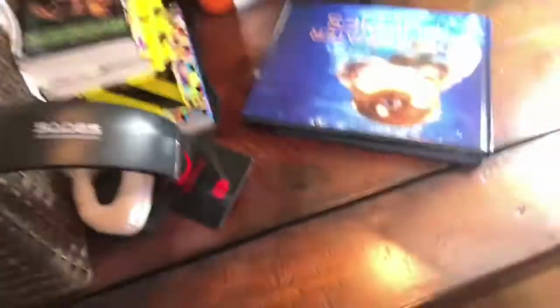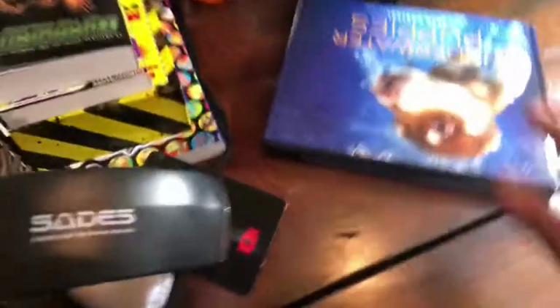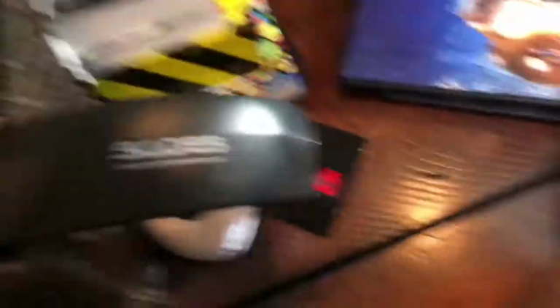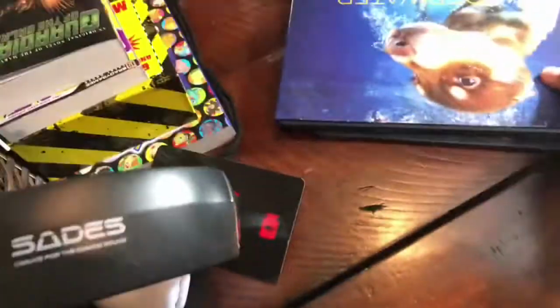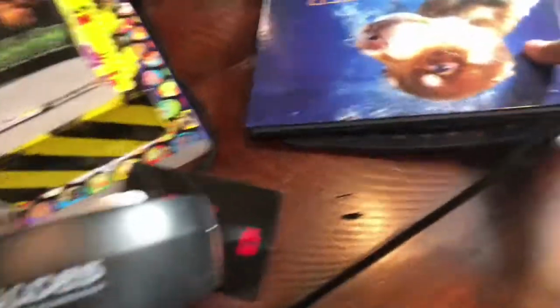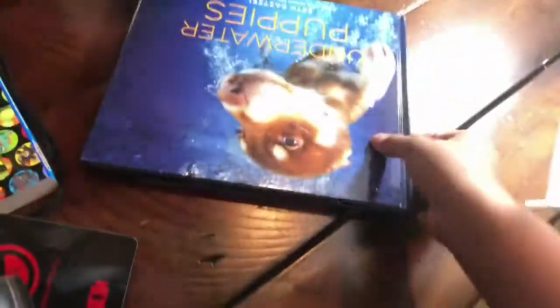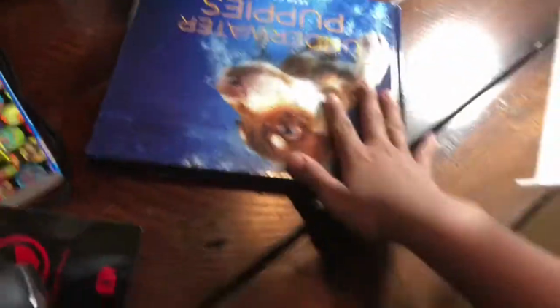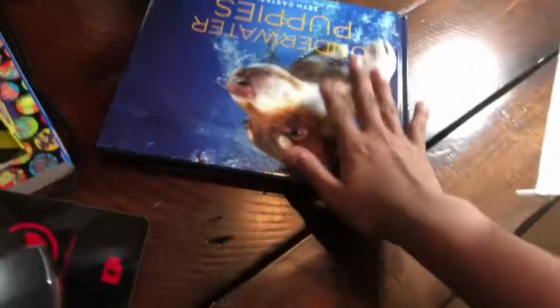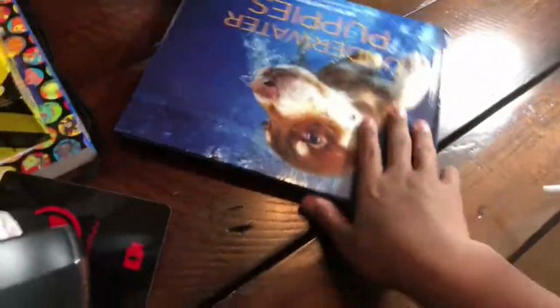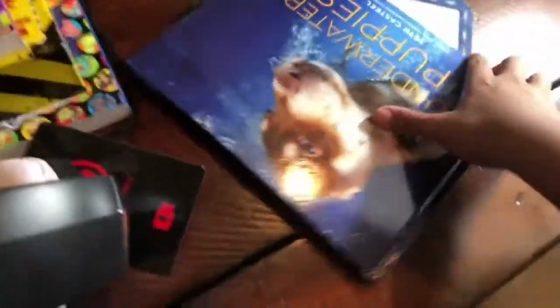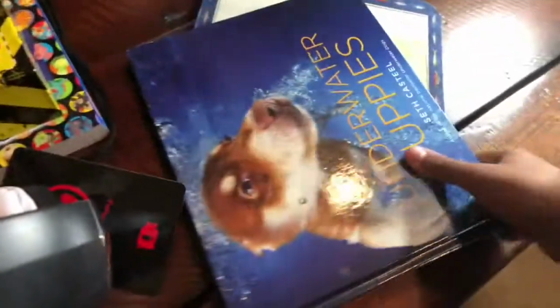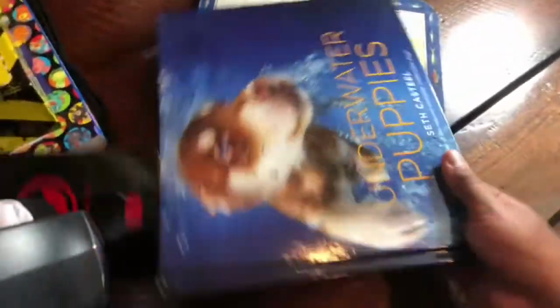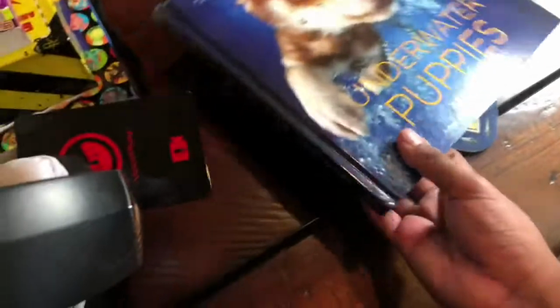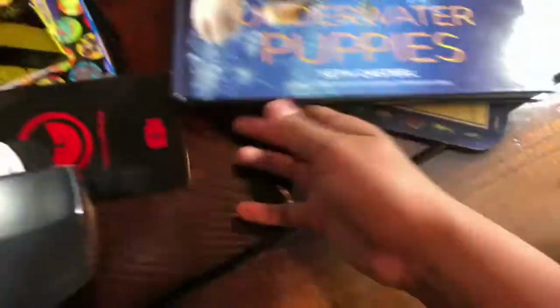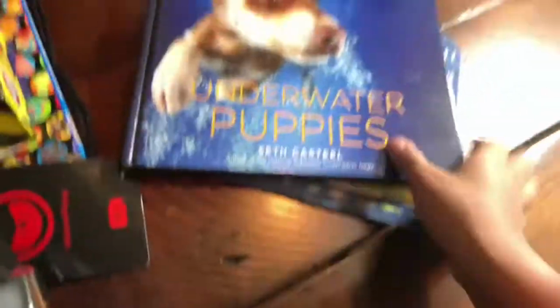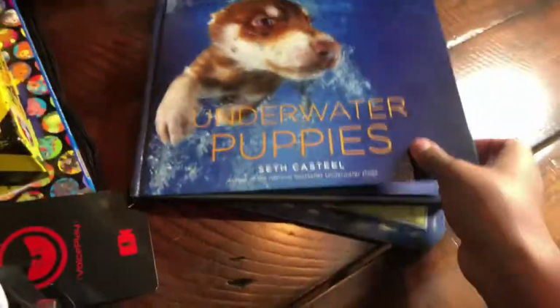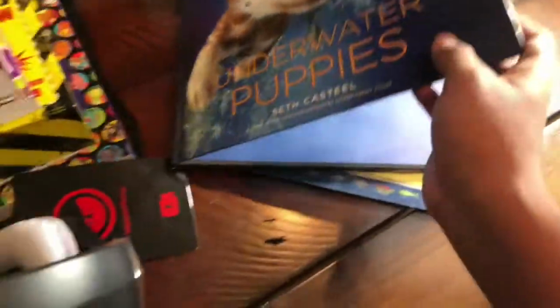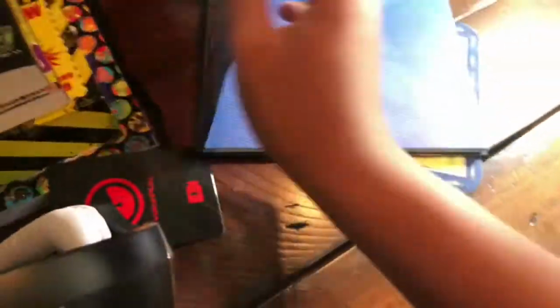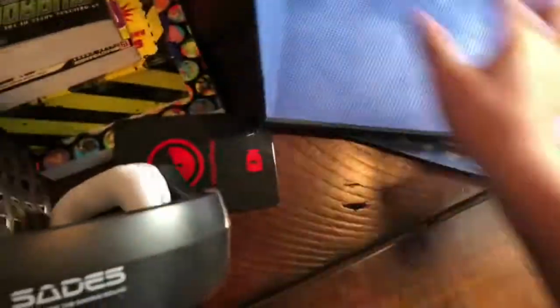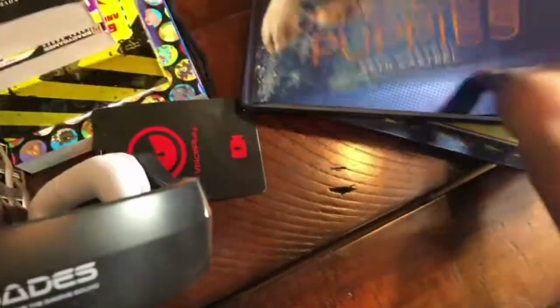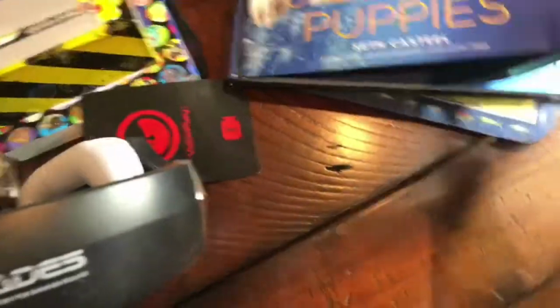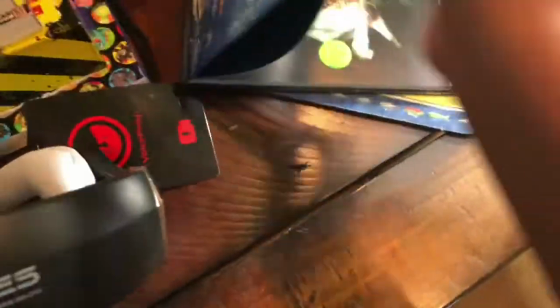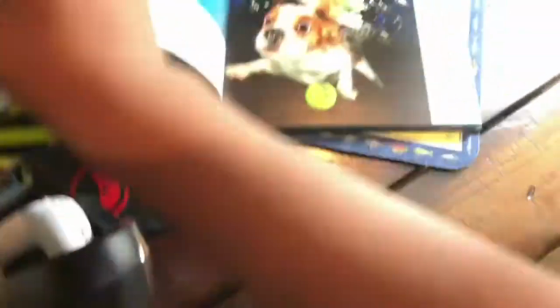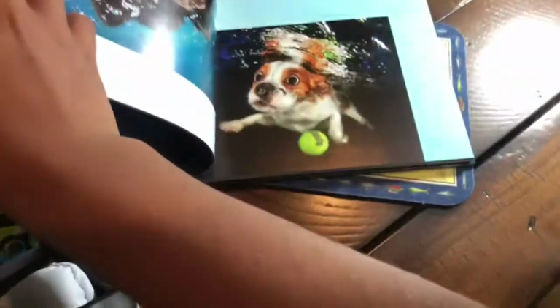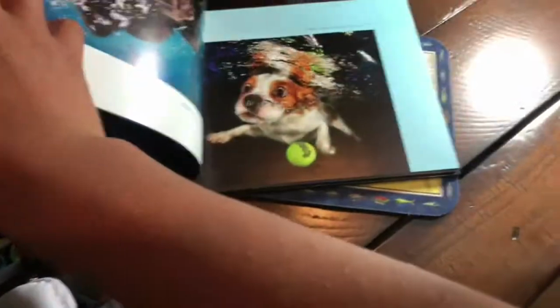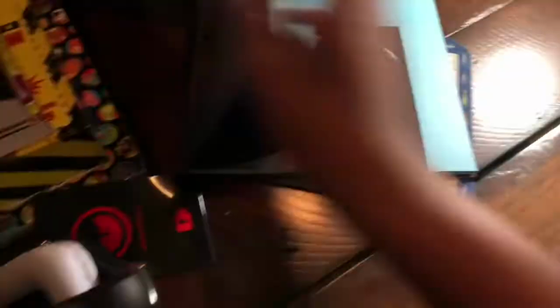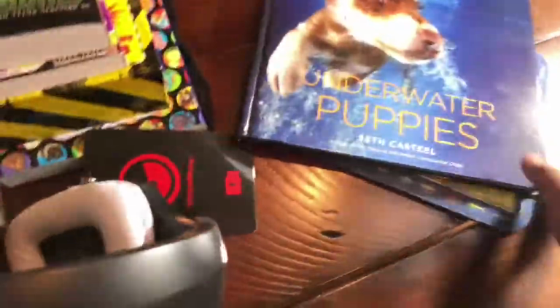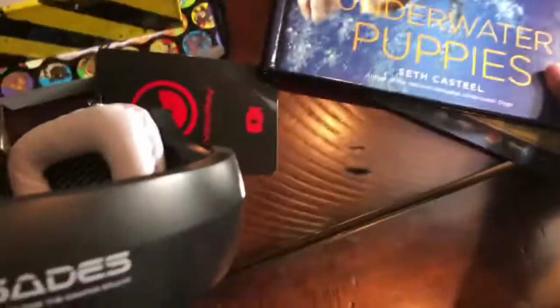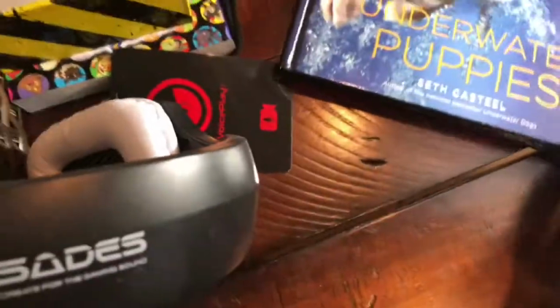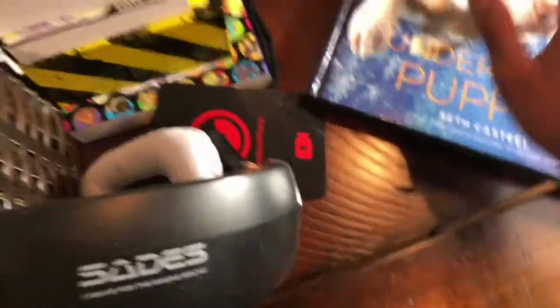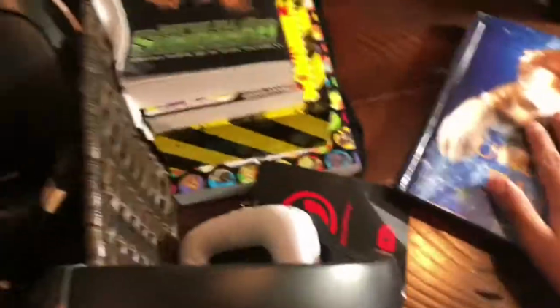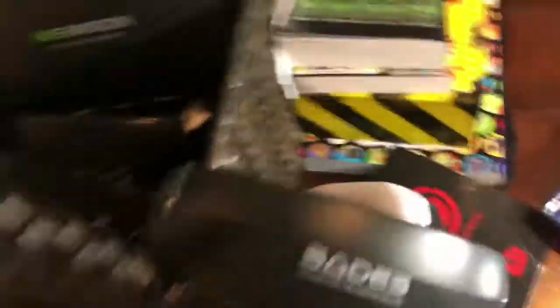Over here, I just have a random book — it's a doggy book right here. I don't know exactly why I have this down here; it should be up in my room. But yeah, I have that right there.